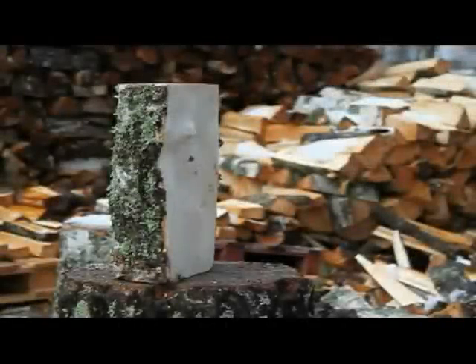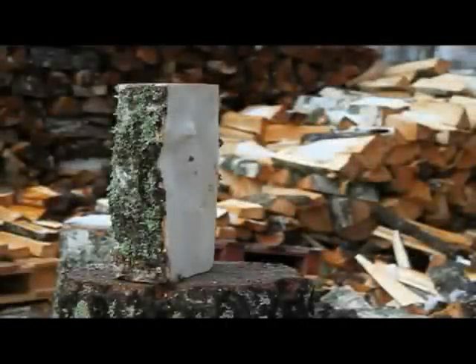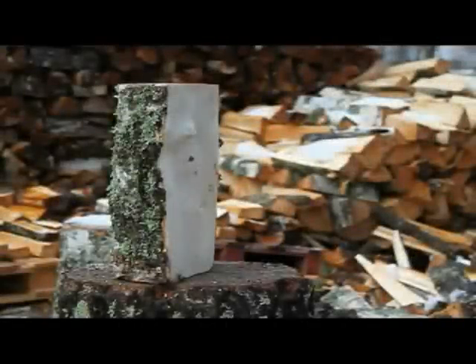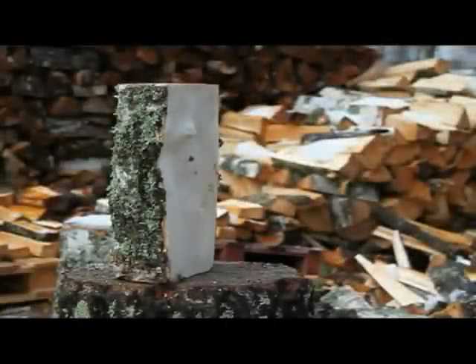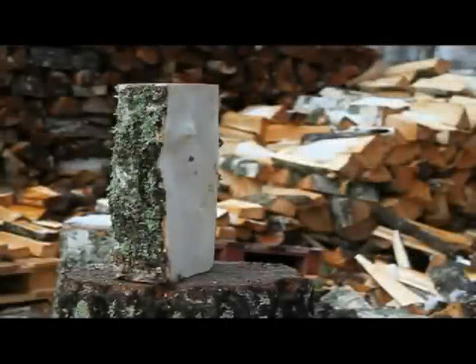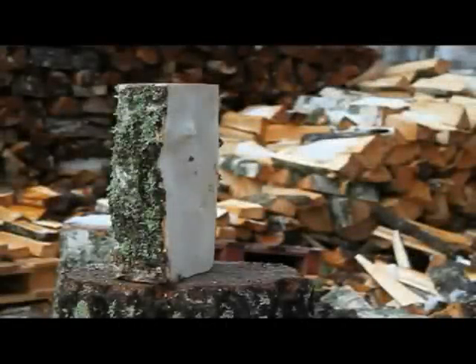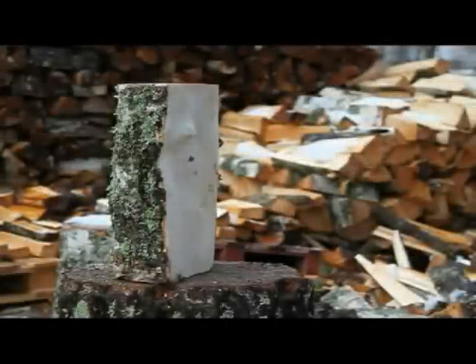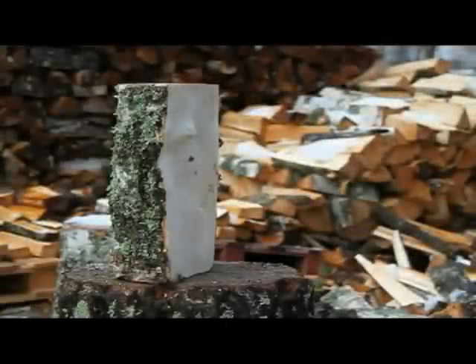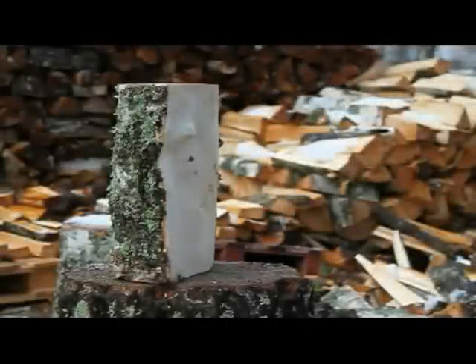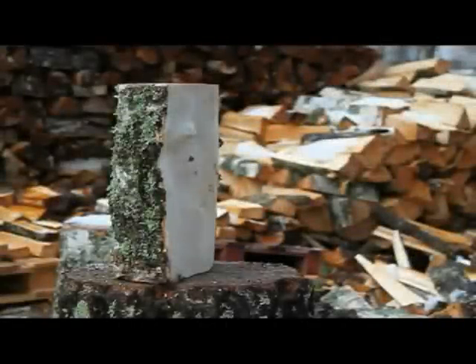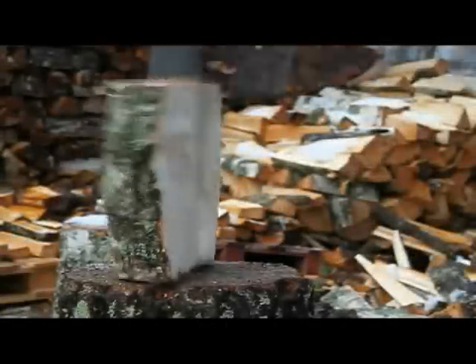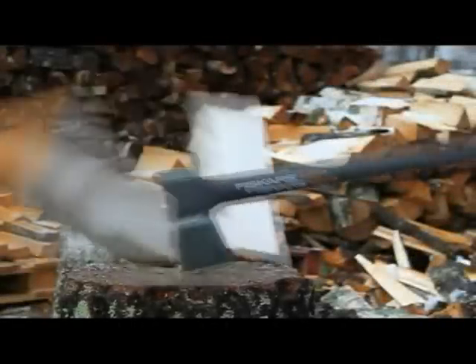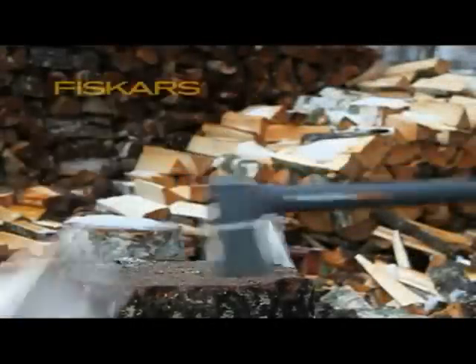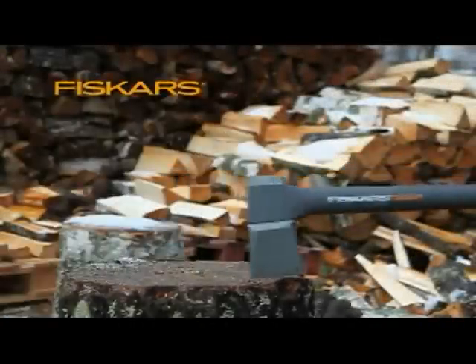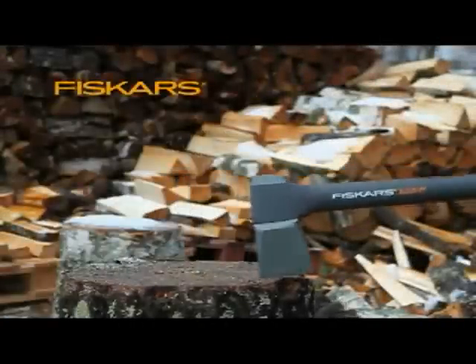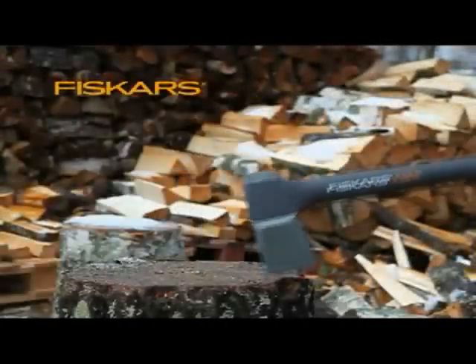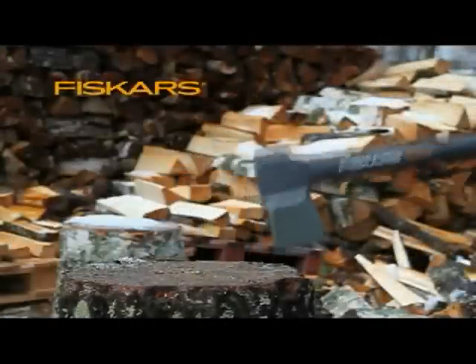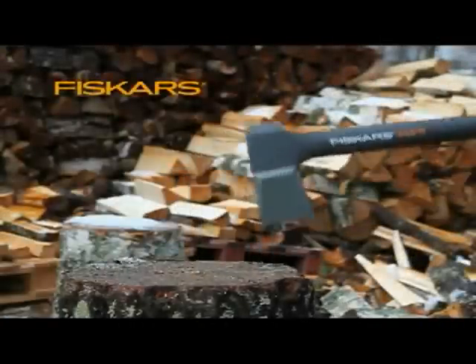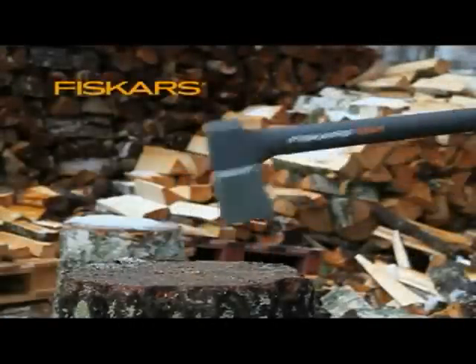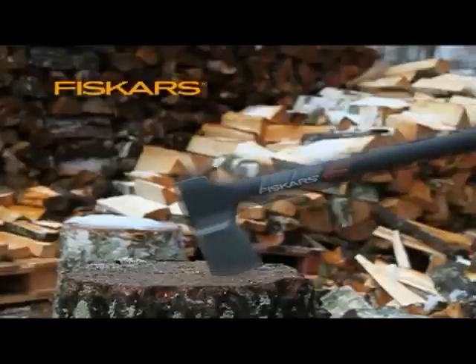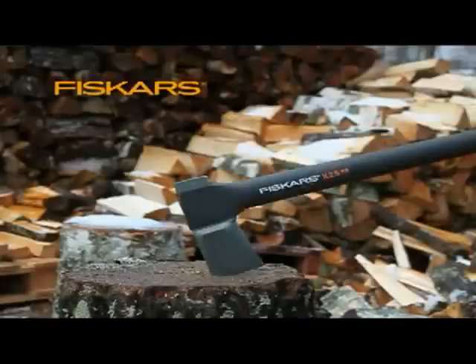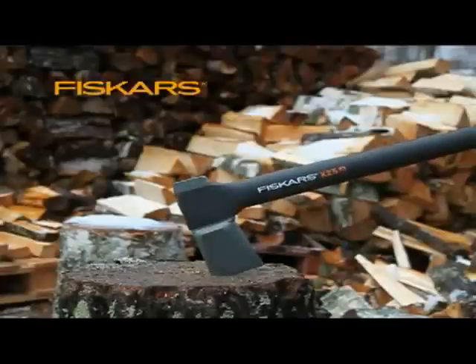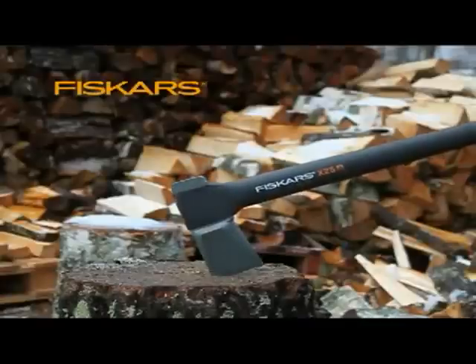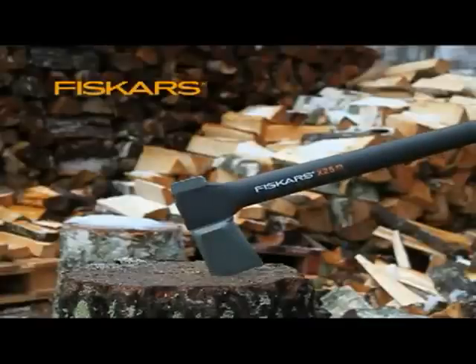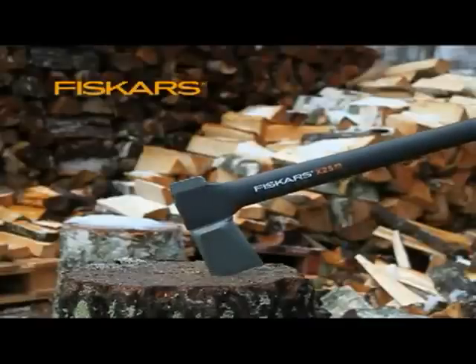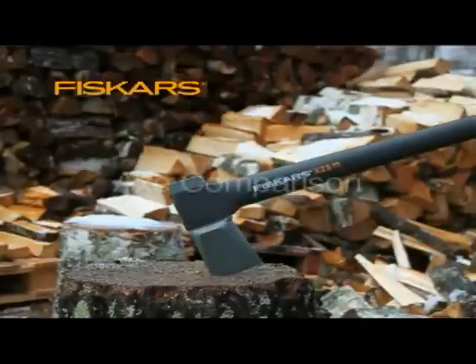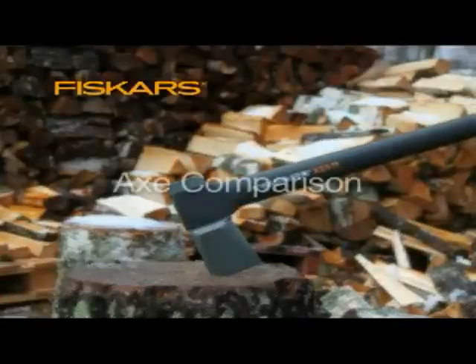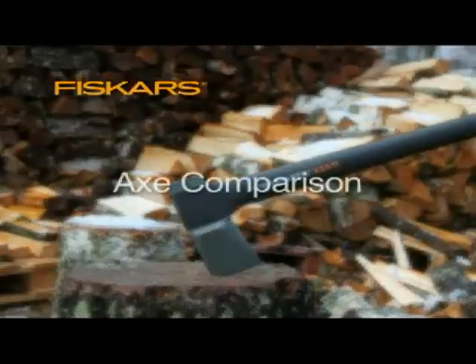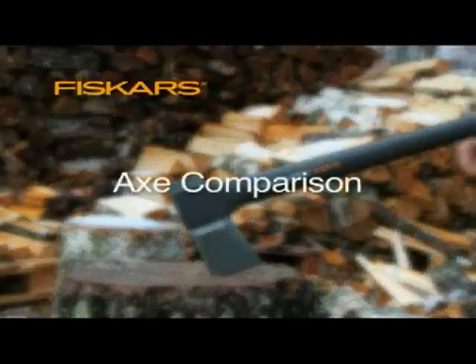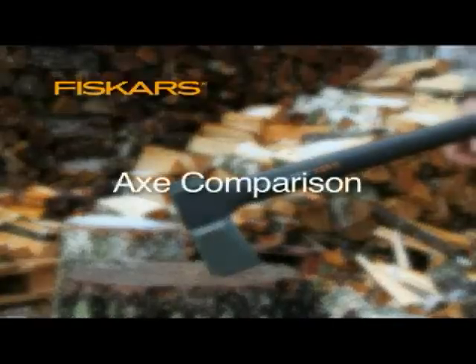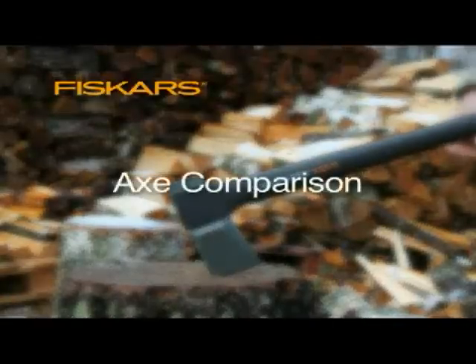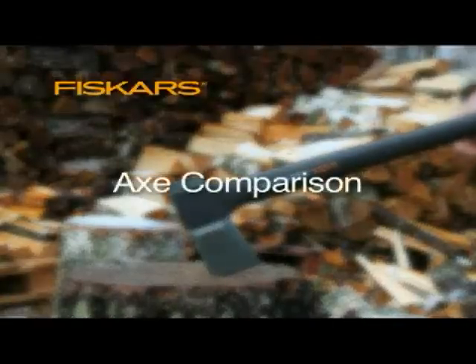Axes are one of the oldest tools. How can something that's been around so long be made better?